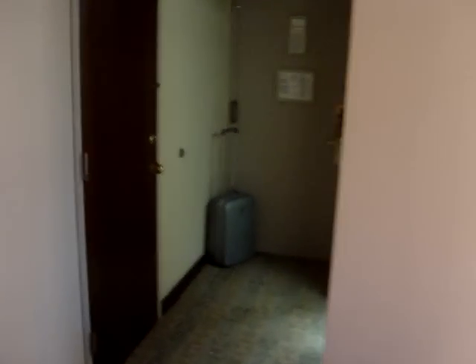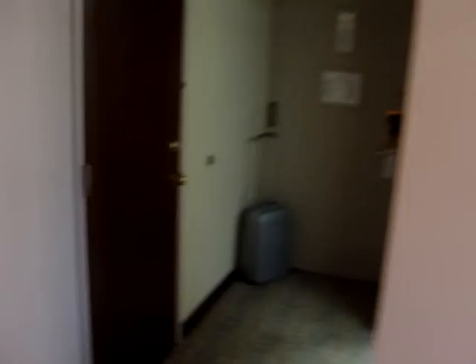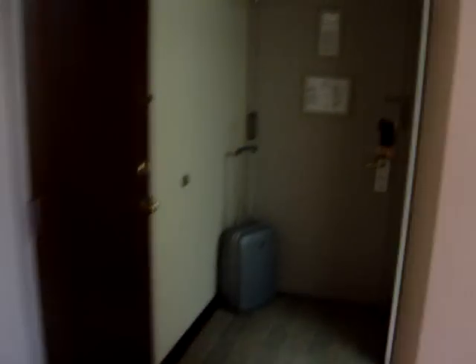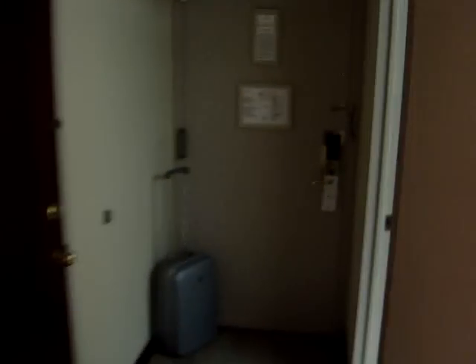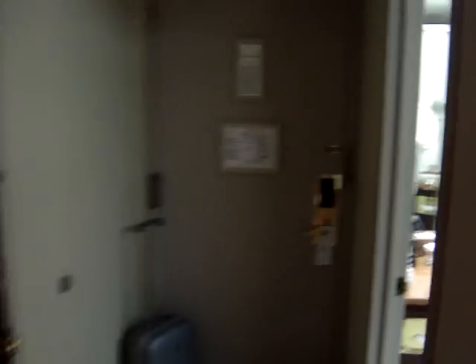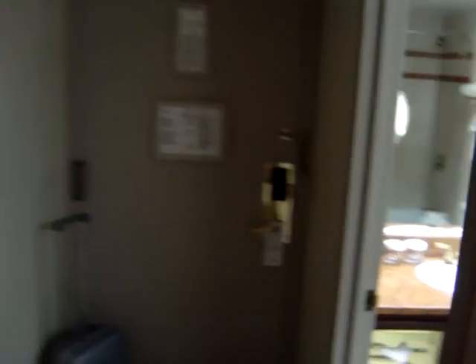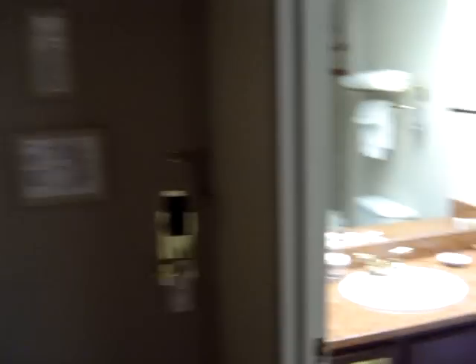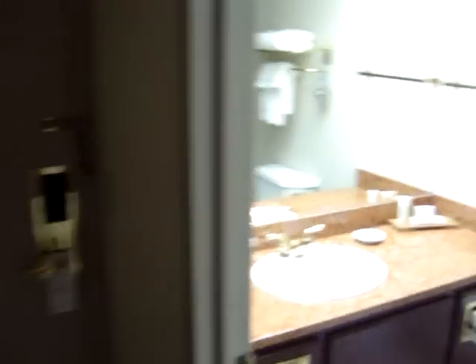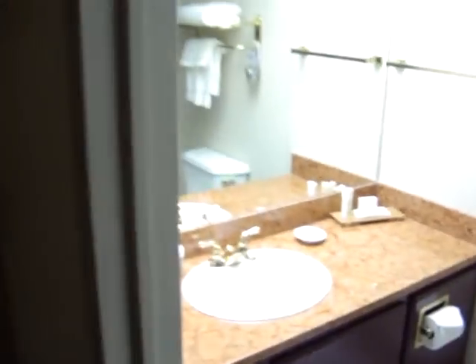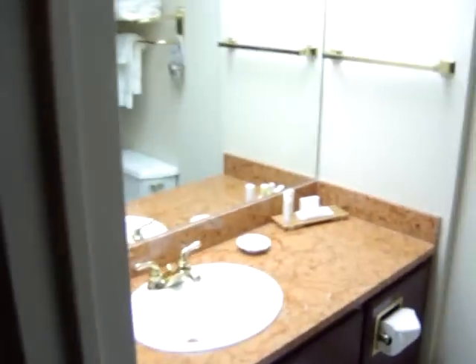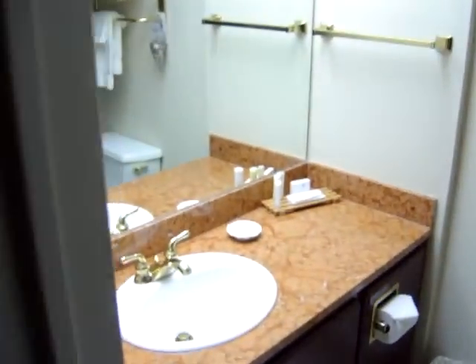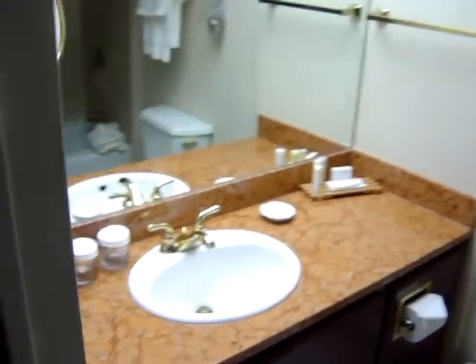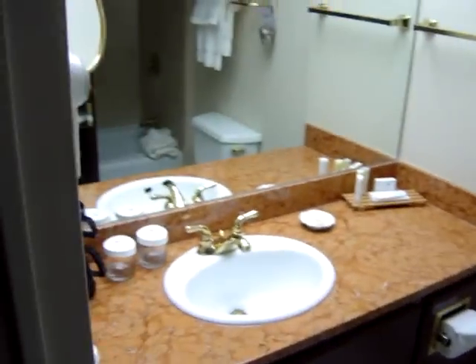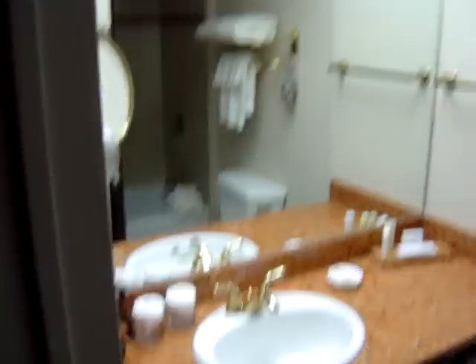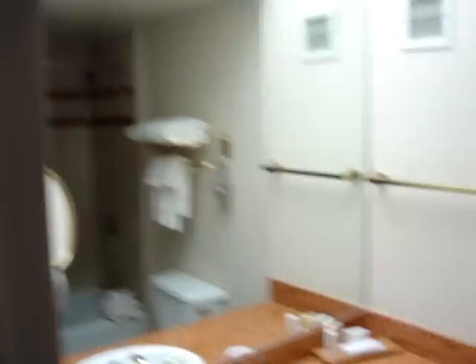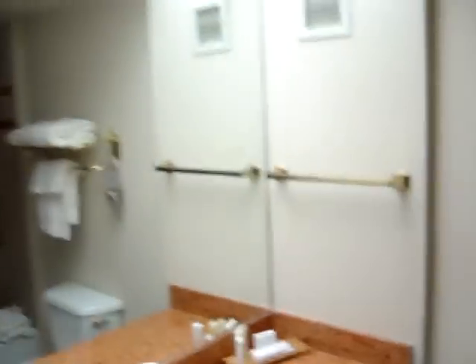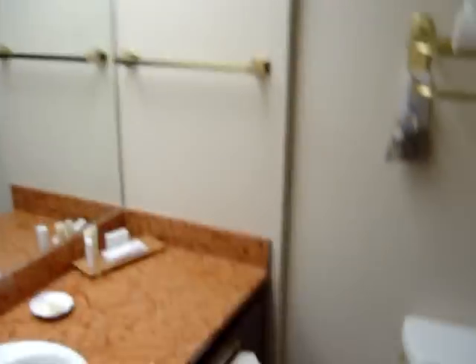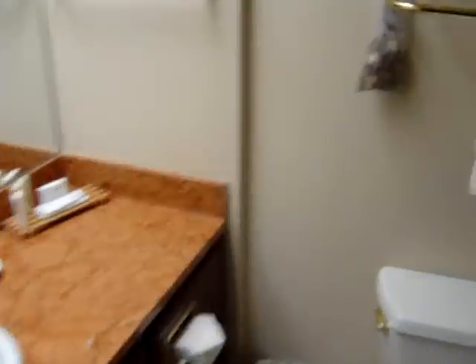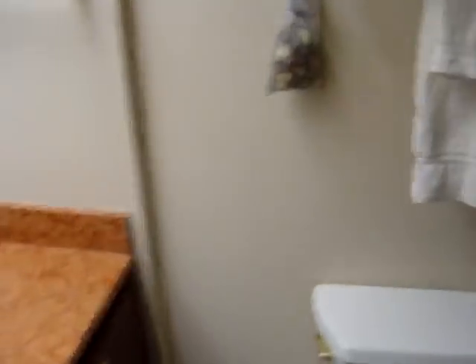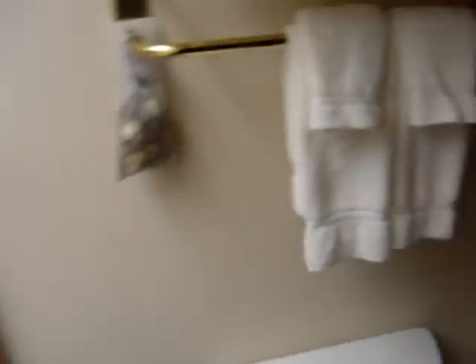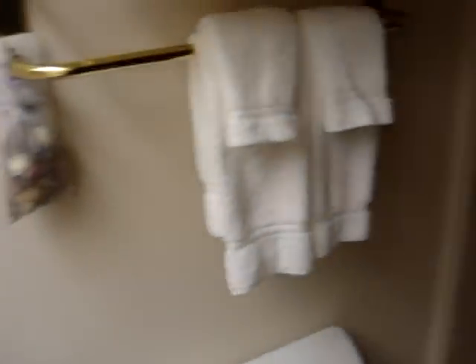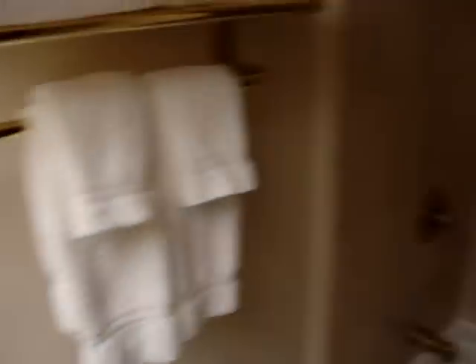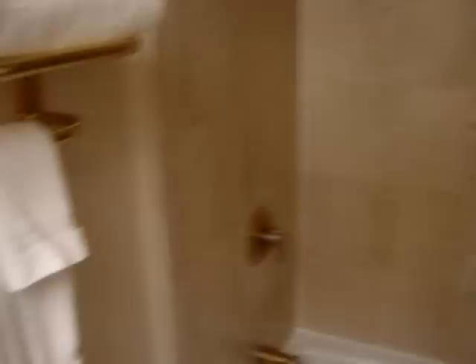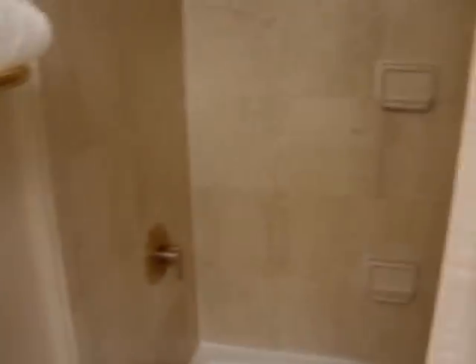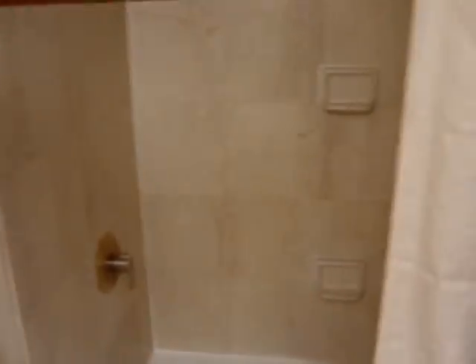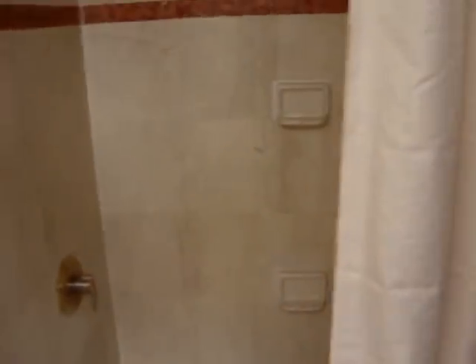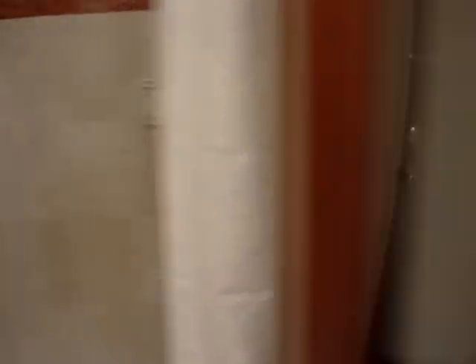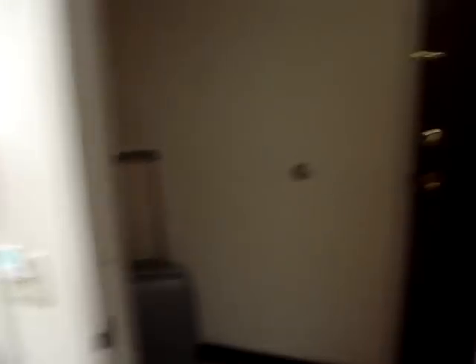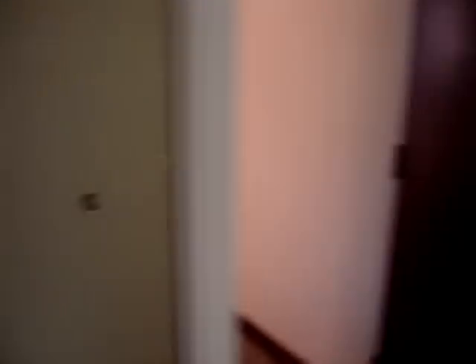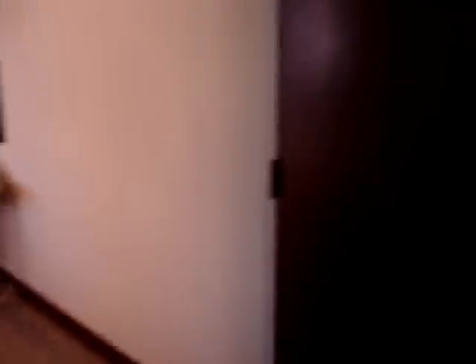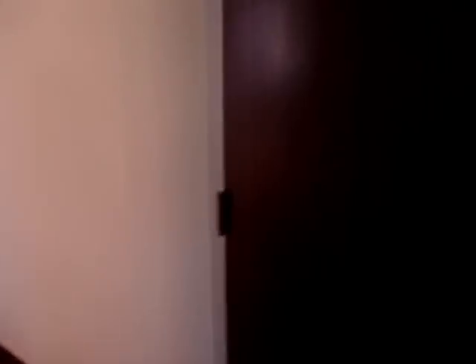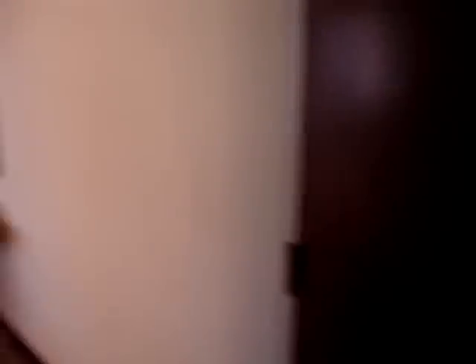The bathroom, like most Crowne Plaza bathrooms, not bad. One basin — a little bit cramped compared to some of the other rooms, even though it's a suite room, but perfectly acceptable.